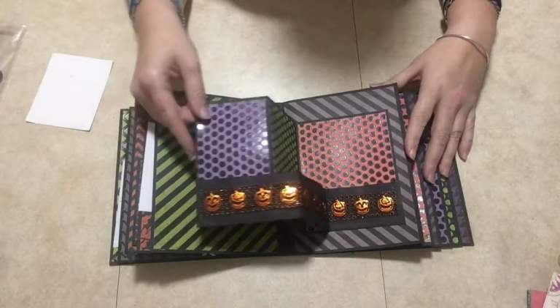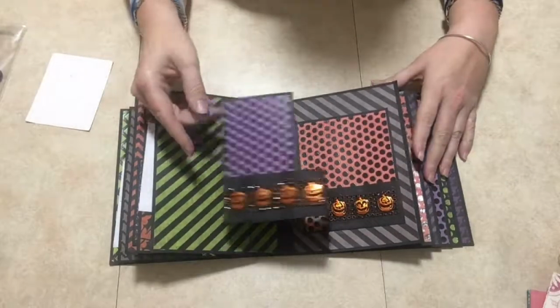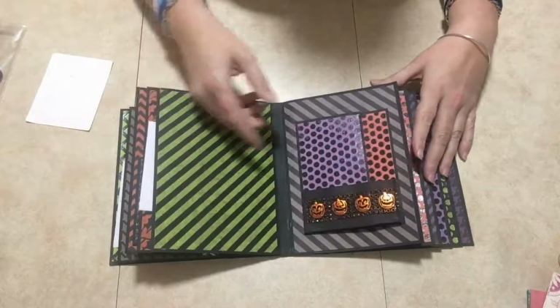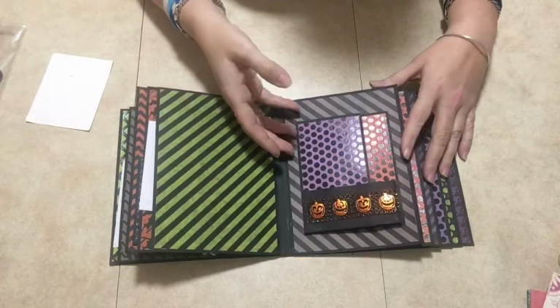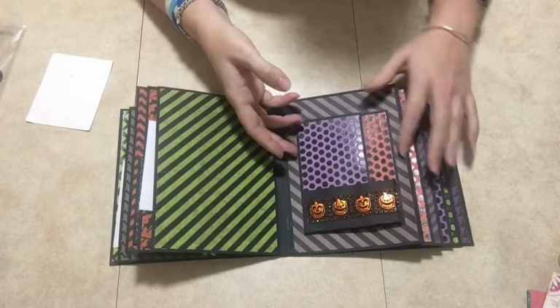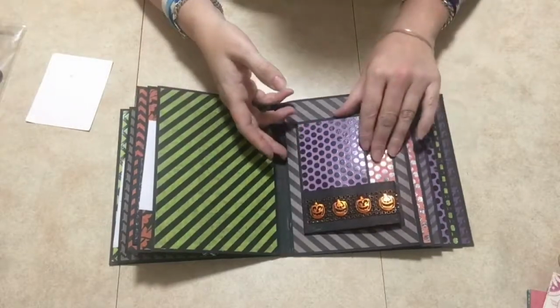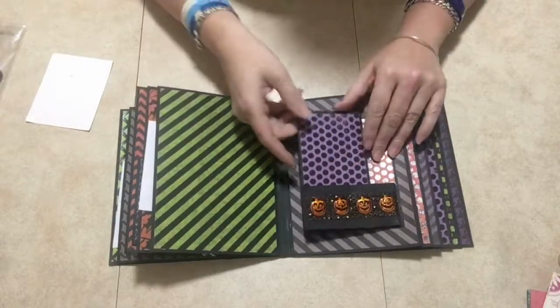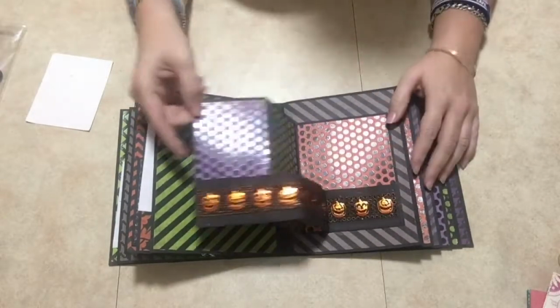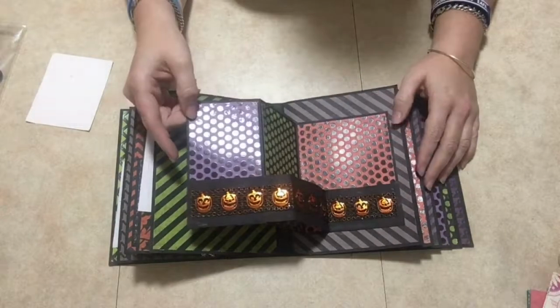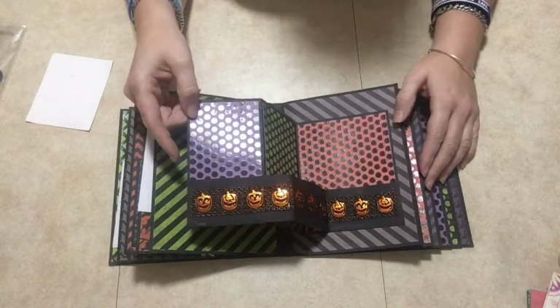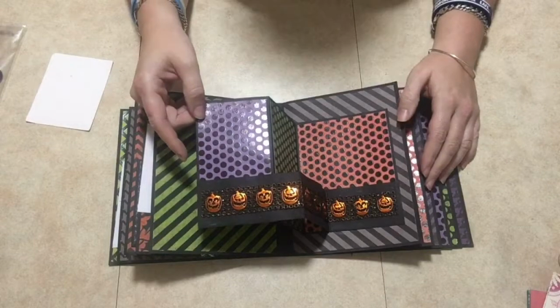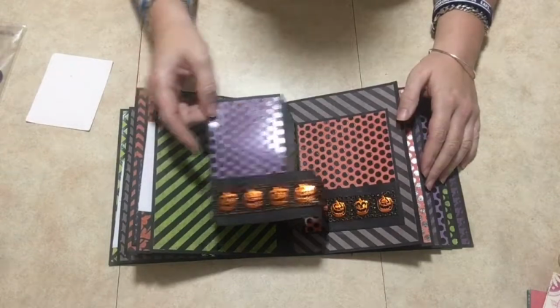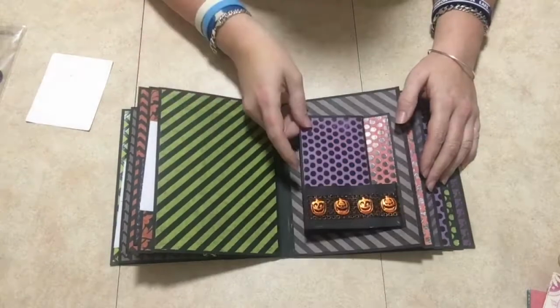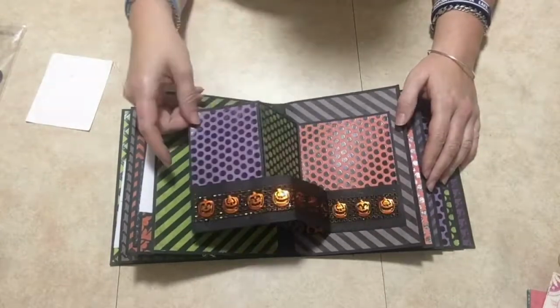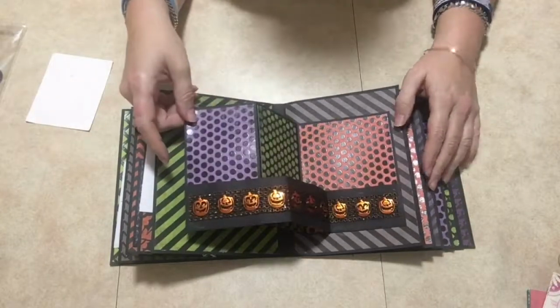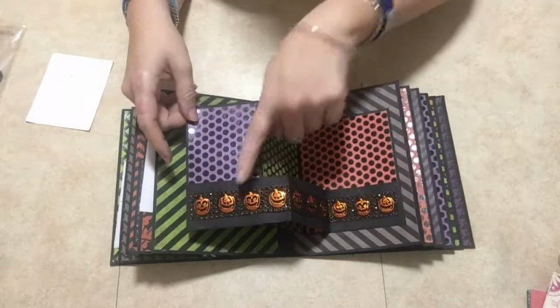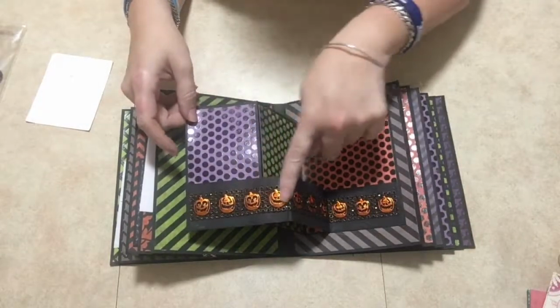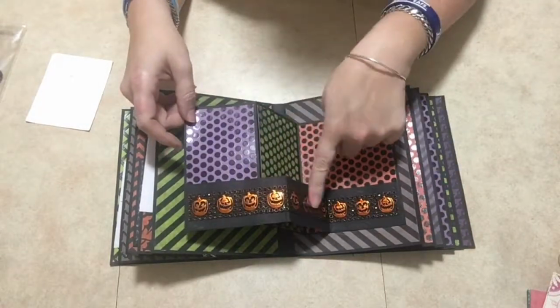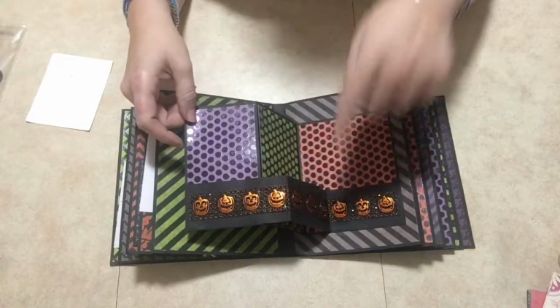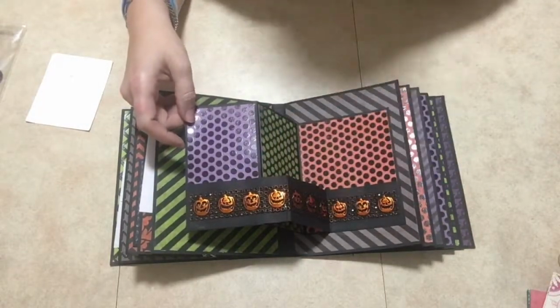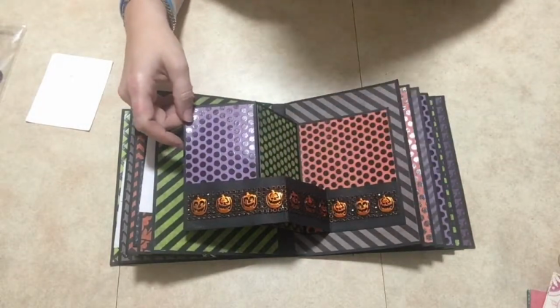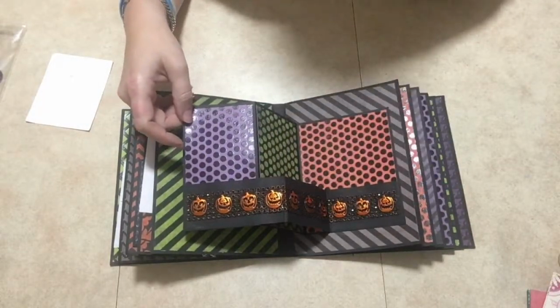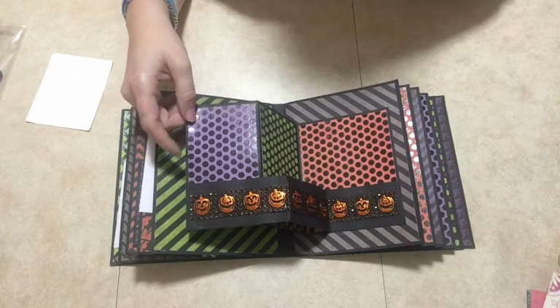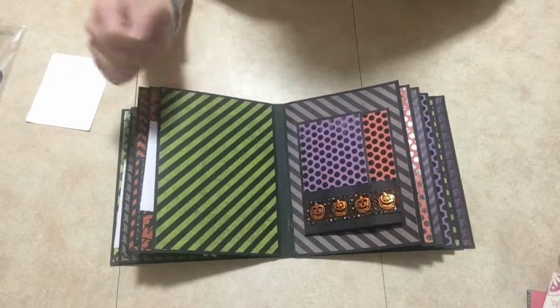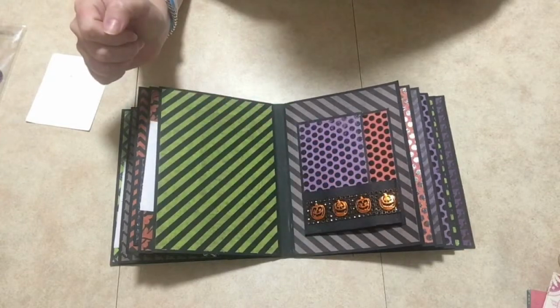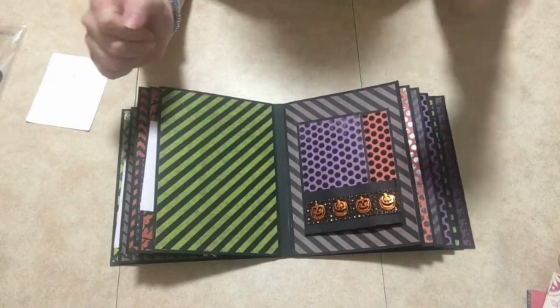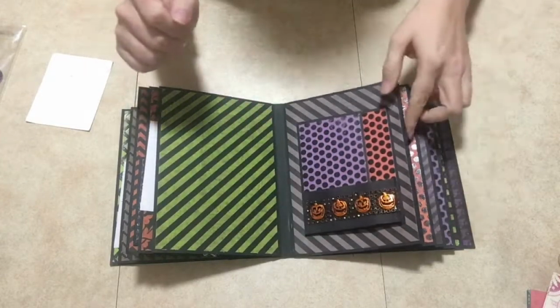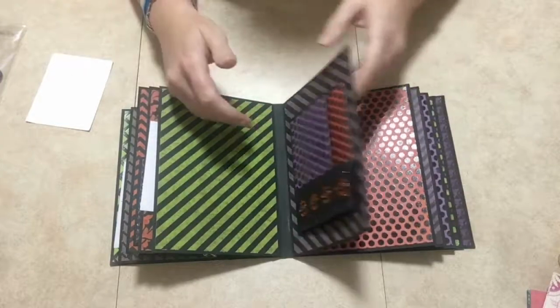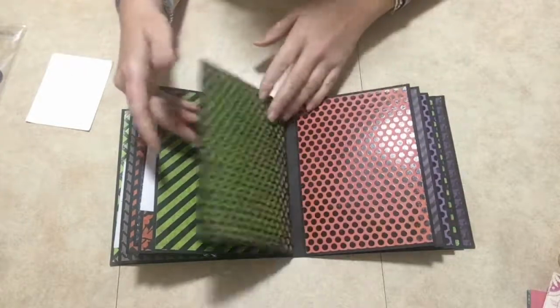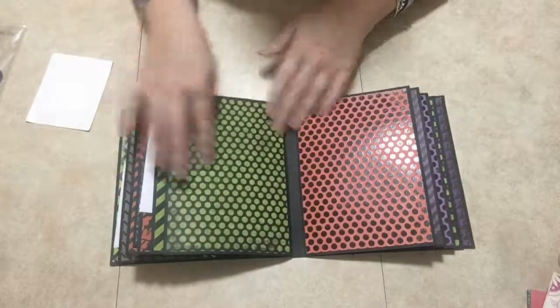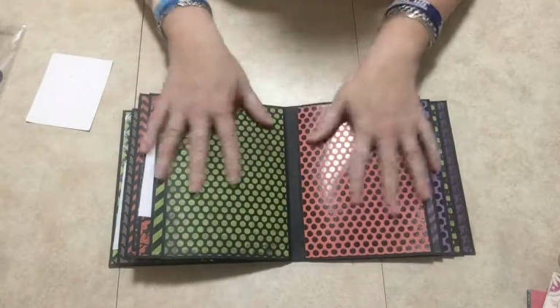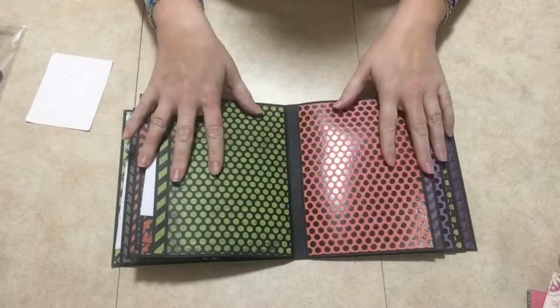This is a Z-fold card that opens up, and of course I used the same ribbon from the Dollar Tree, which I thought is awesome. This one opens up just plain.